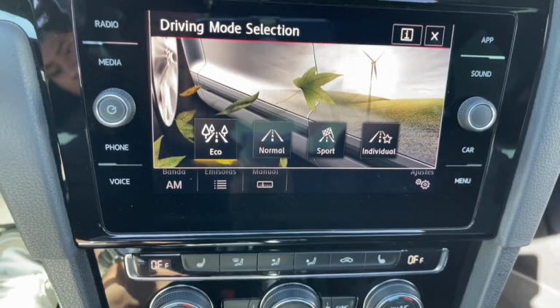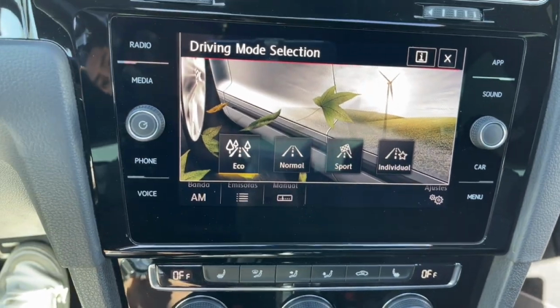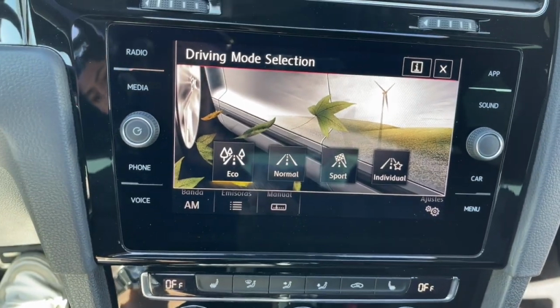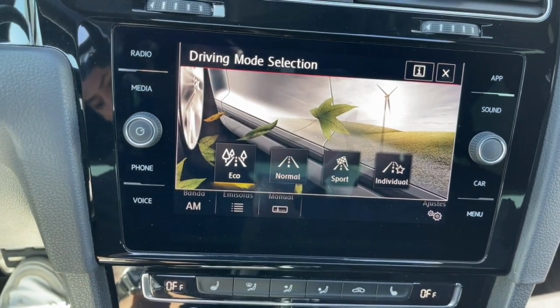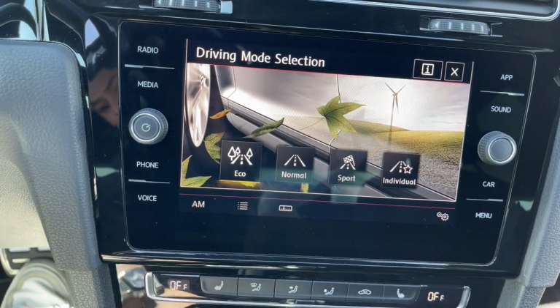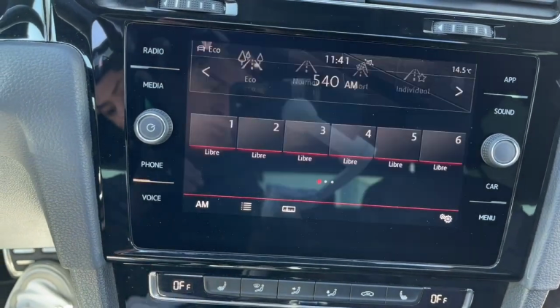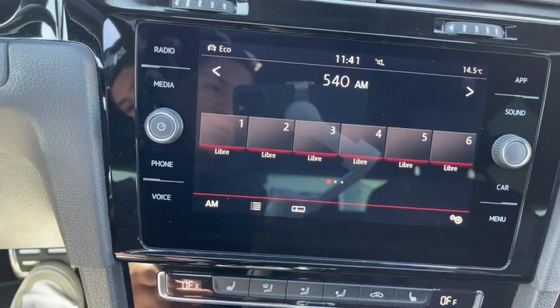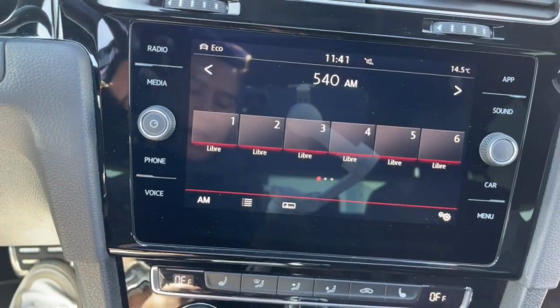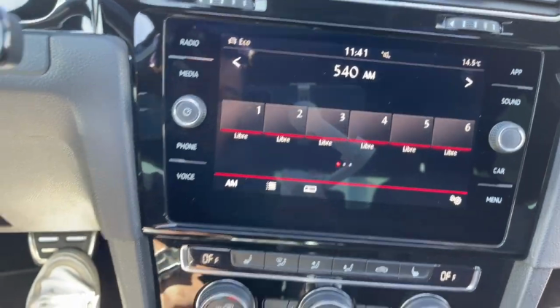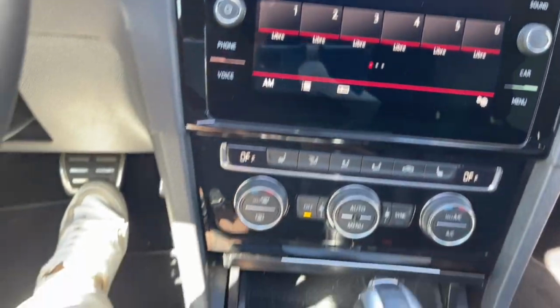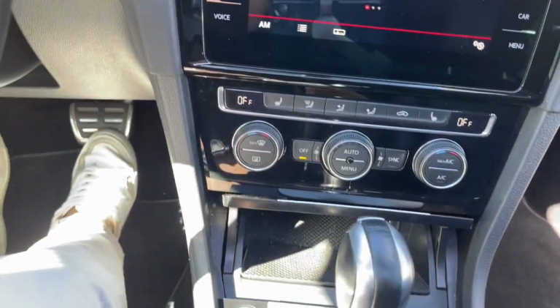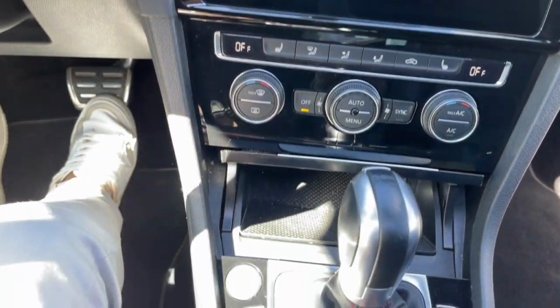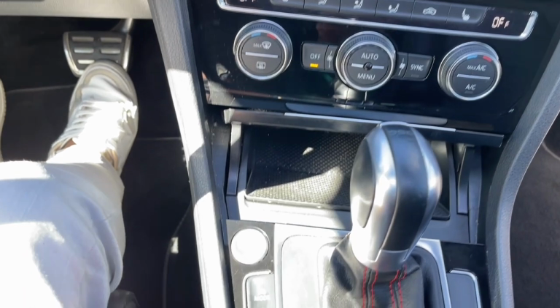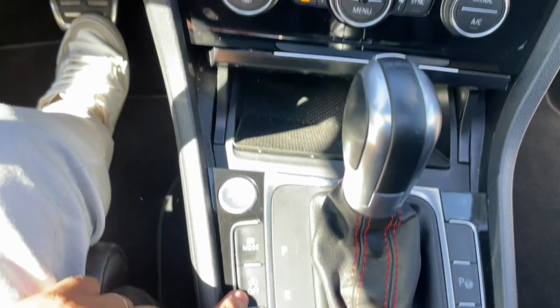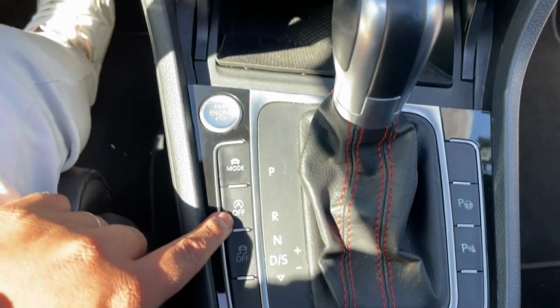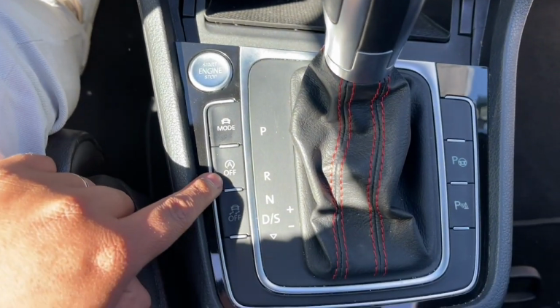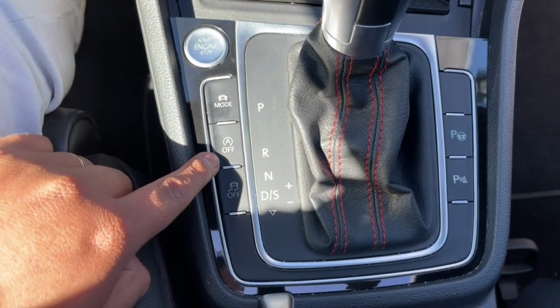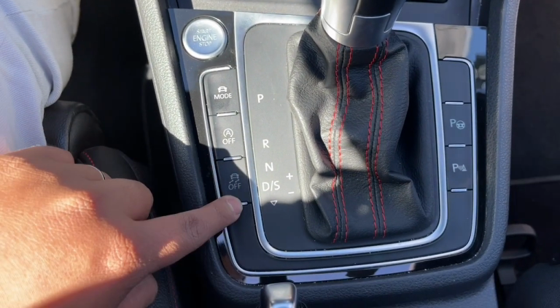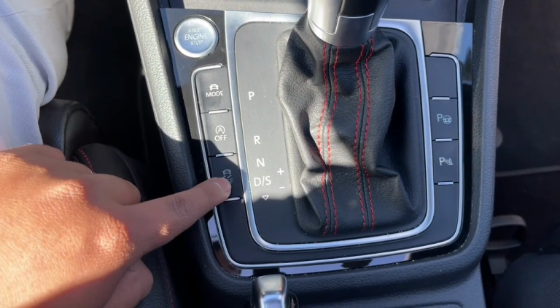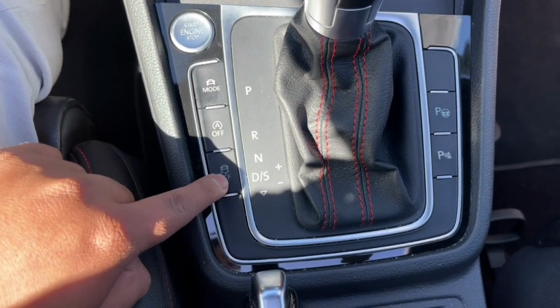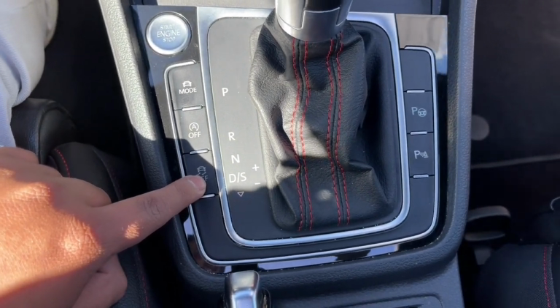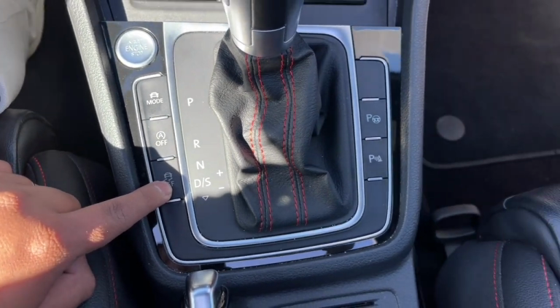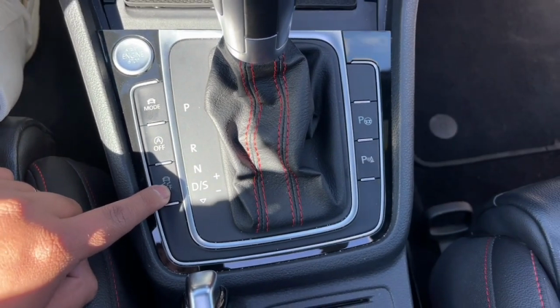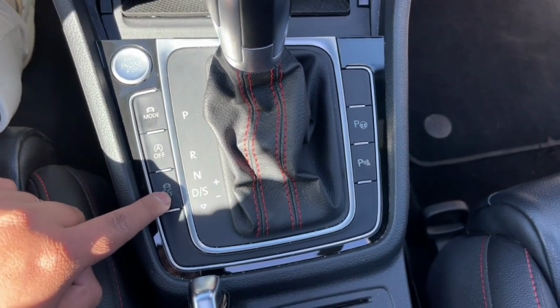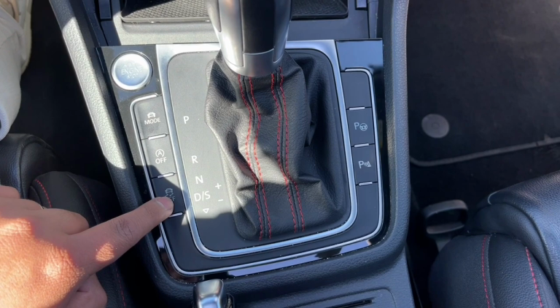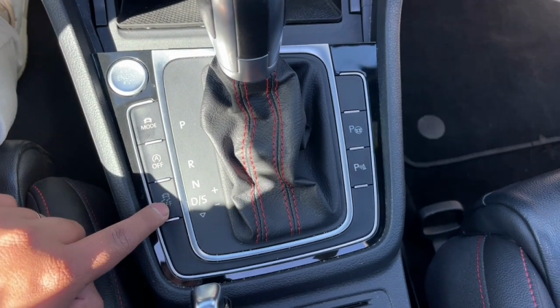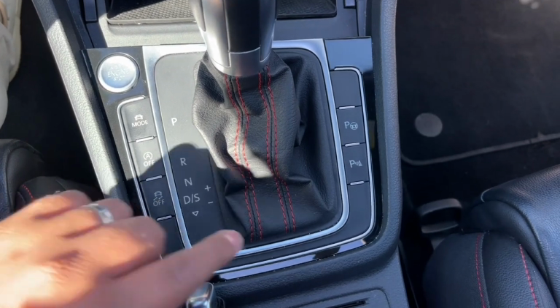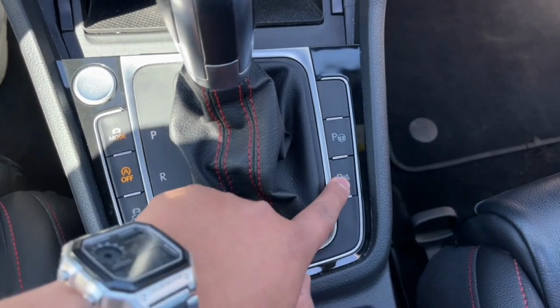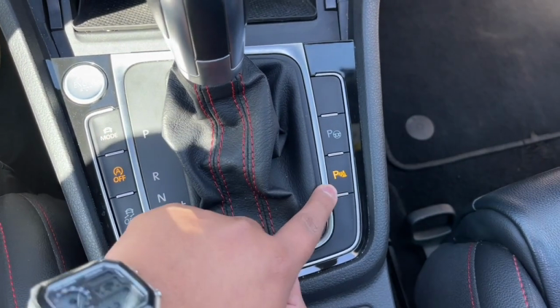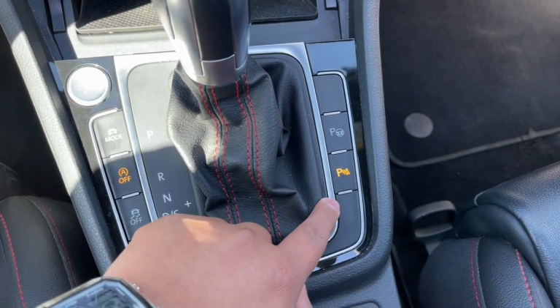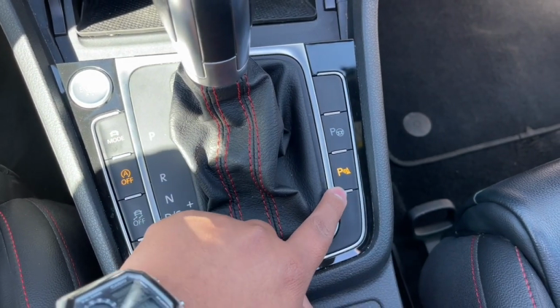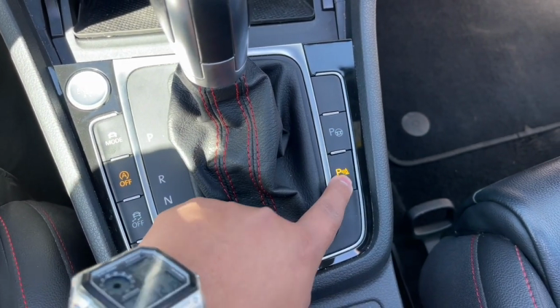Tiene distintos modos de manejo: modo eco, modo normal, modo sport e individual. También cuenta con la función de start-stop, control de estabilidad y sensores de estacionamiento.